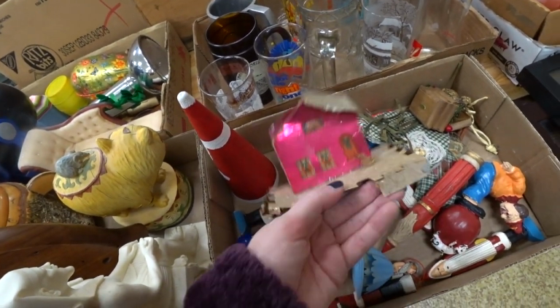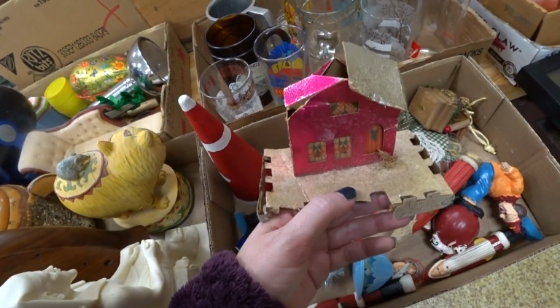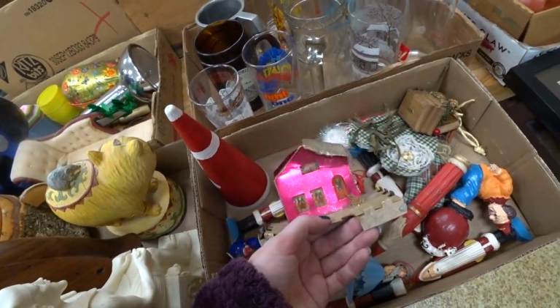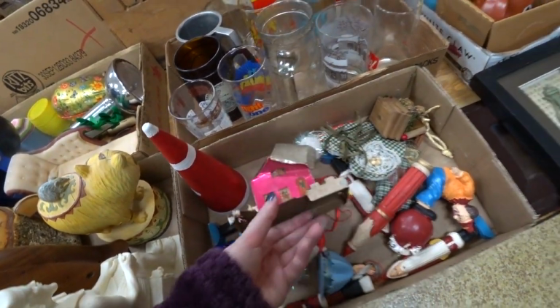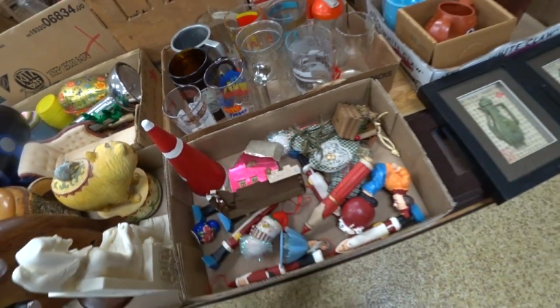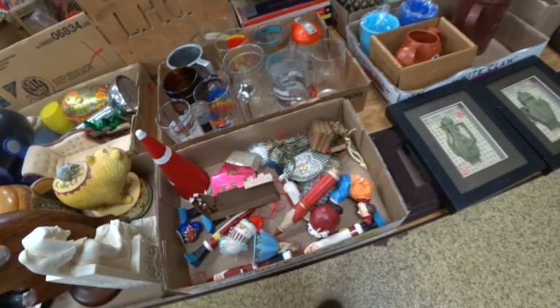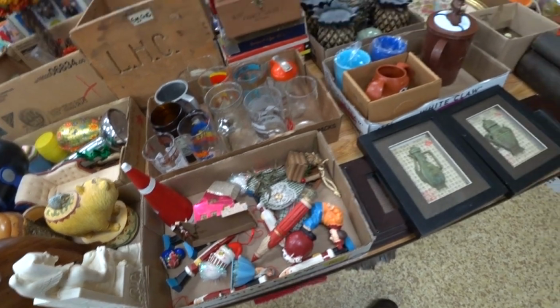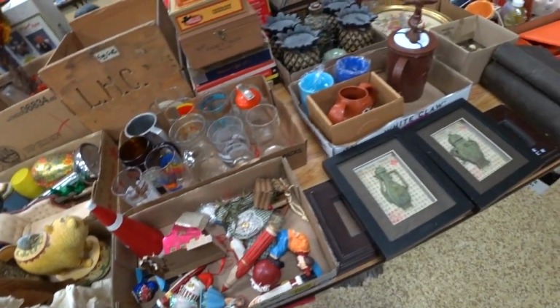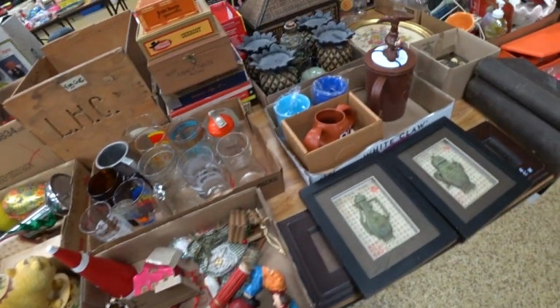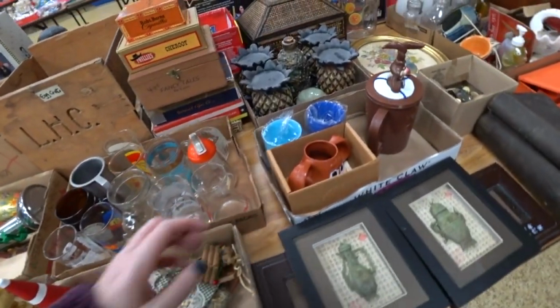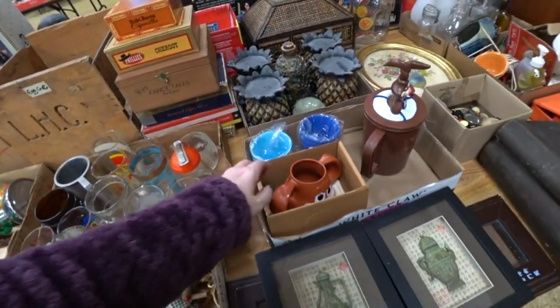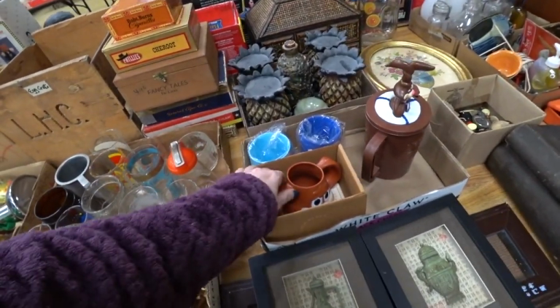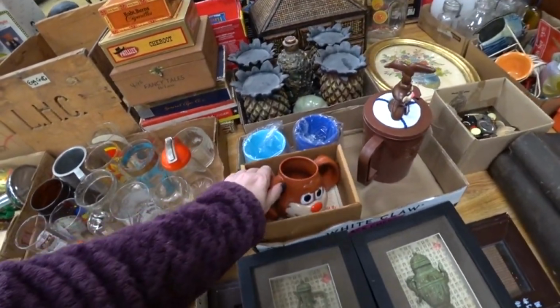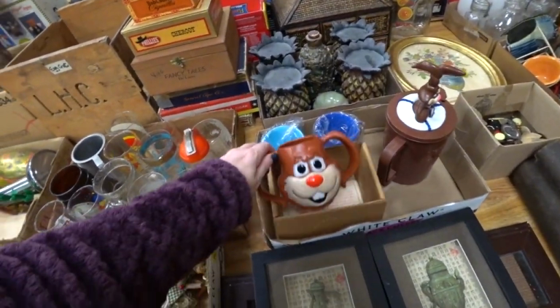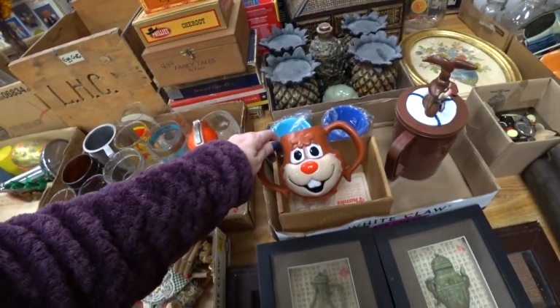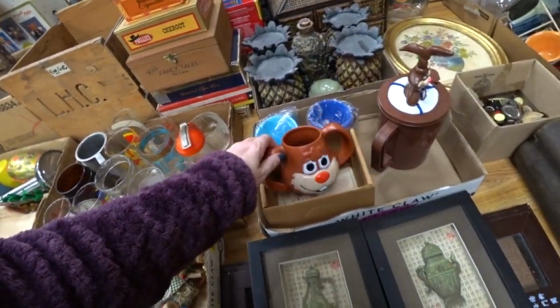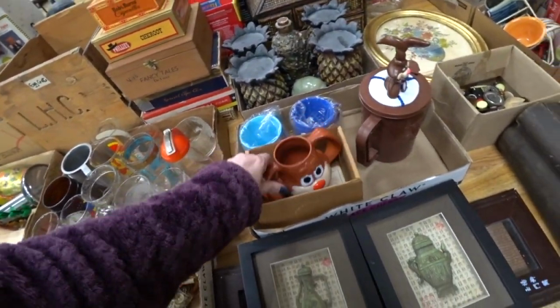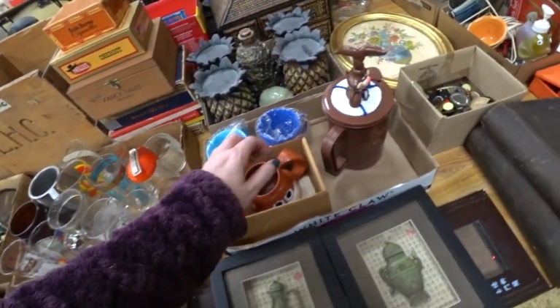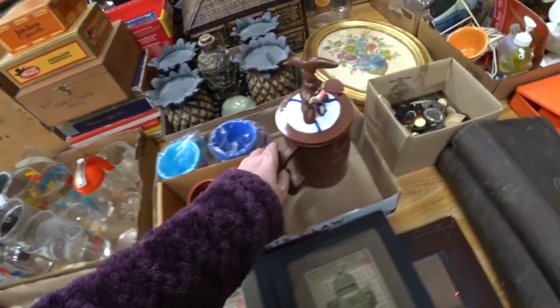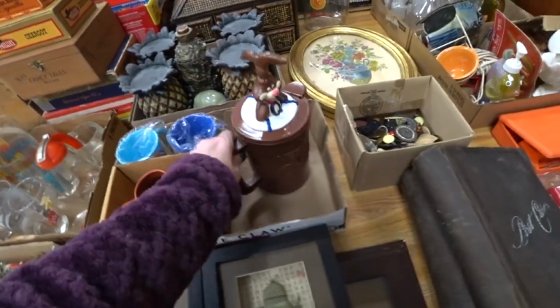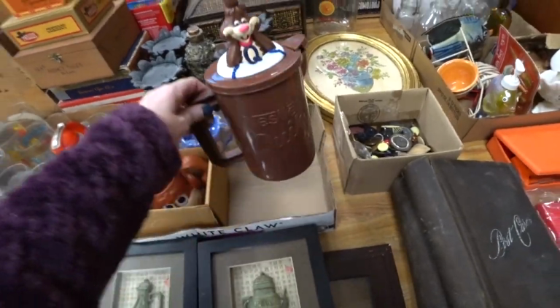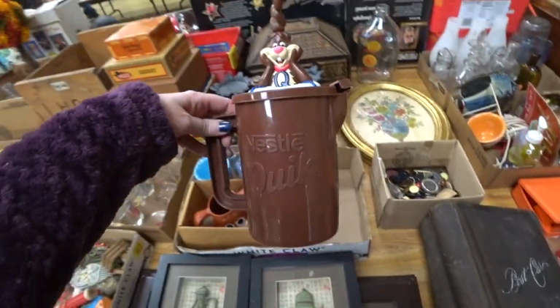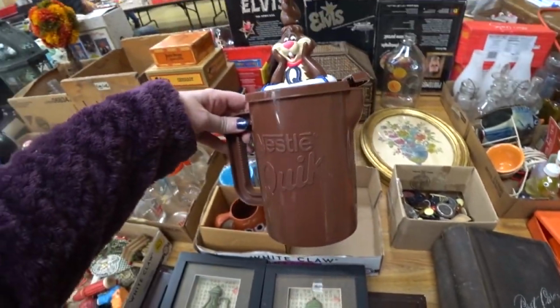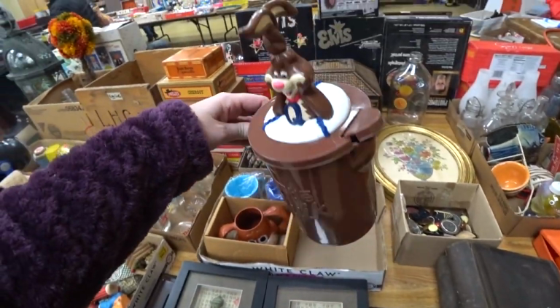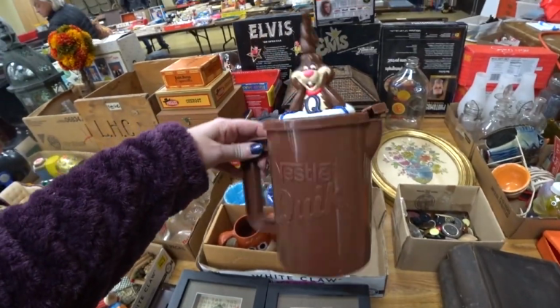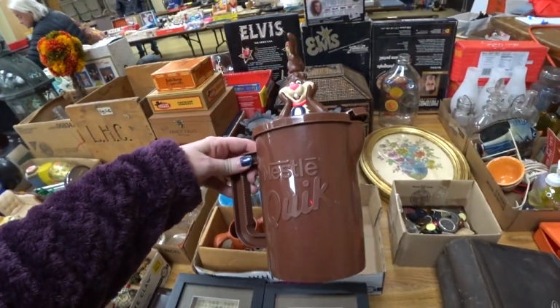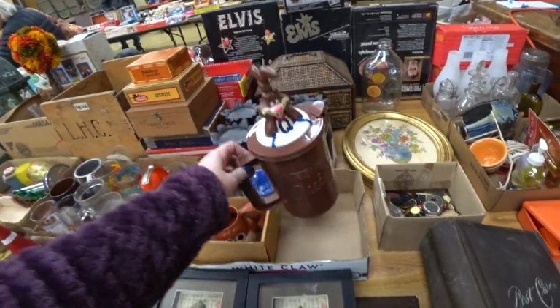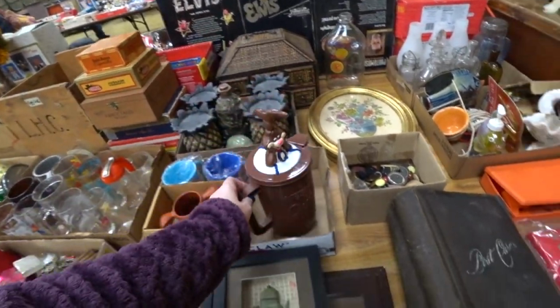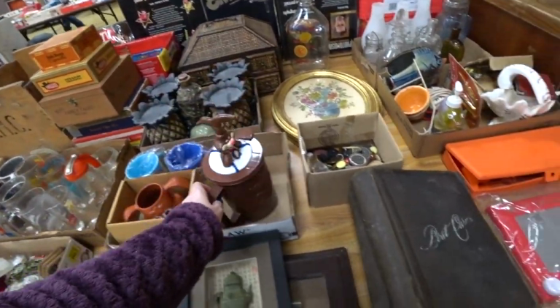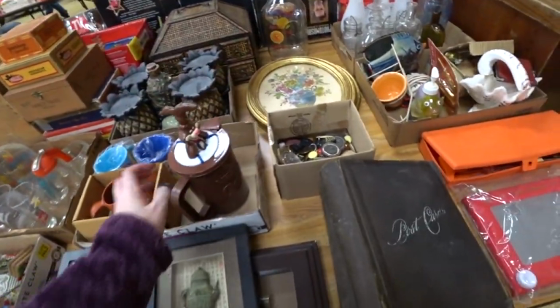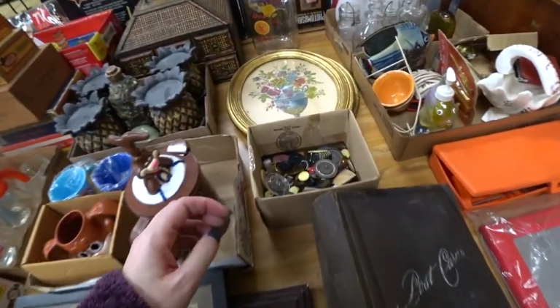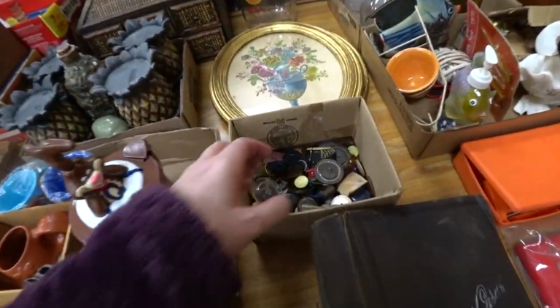There was like a putz-looking house, but it was in very, very bad condition. And then there were some older Nesquik rabbit pieces in there — I thought those were cute. I did look them up.